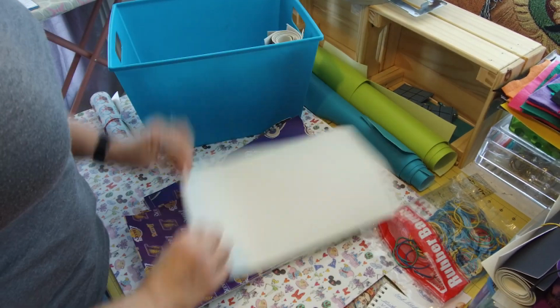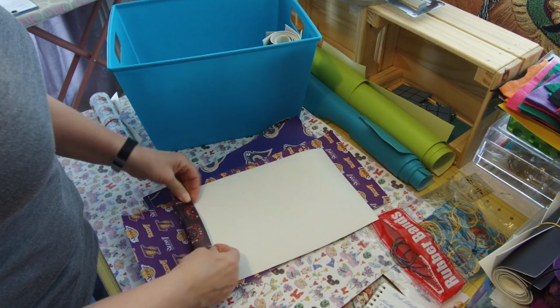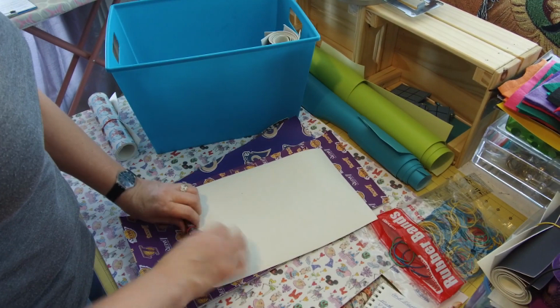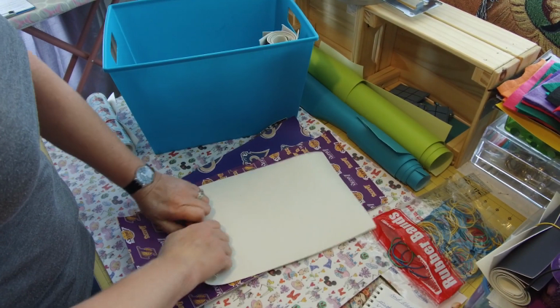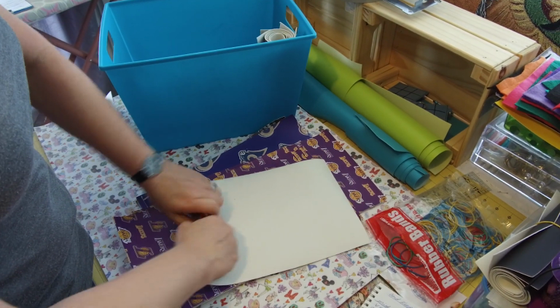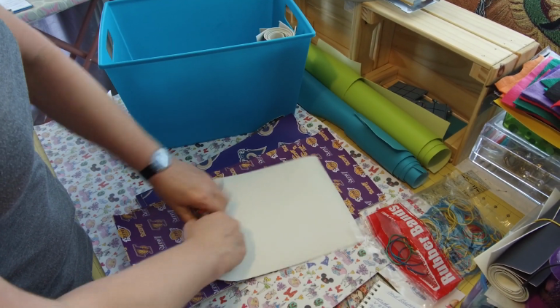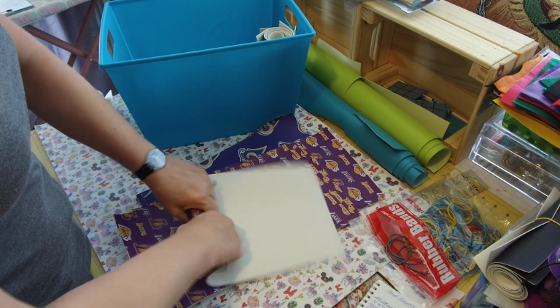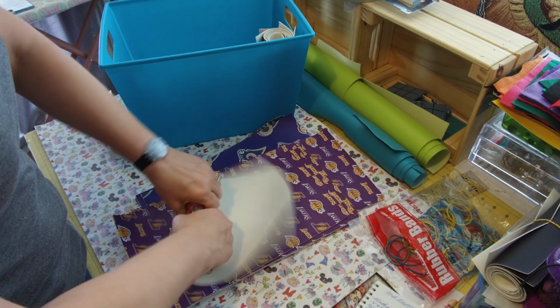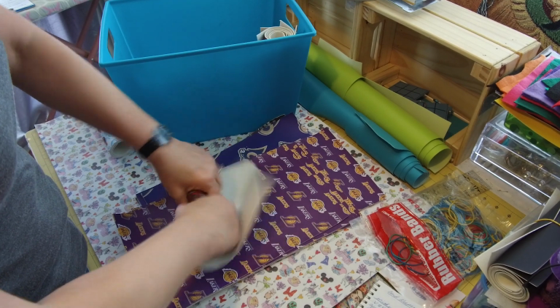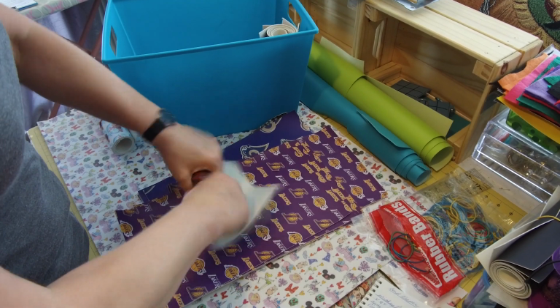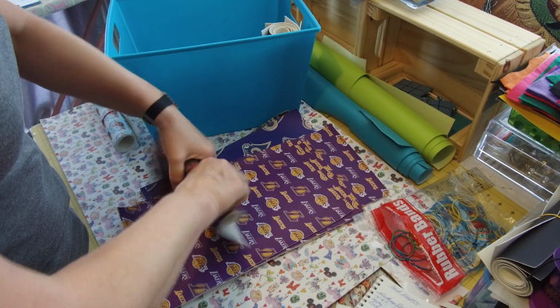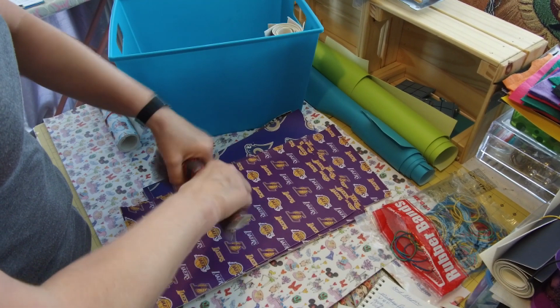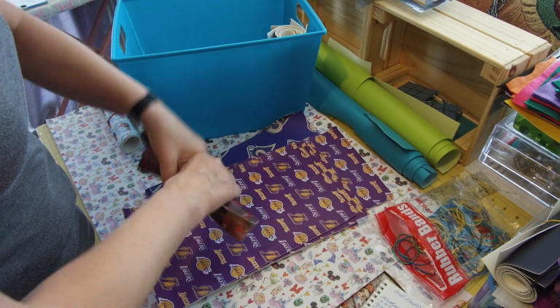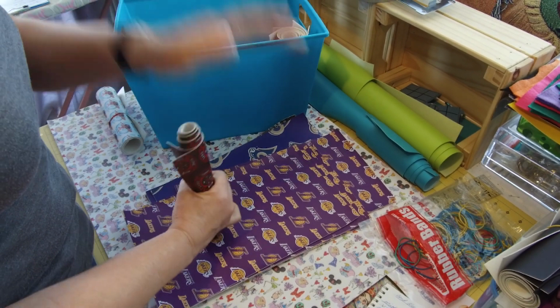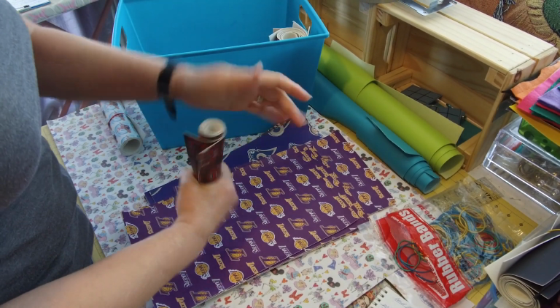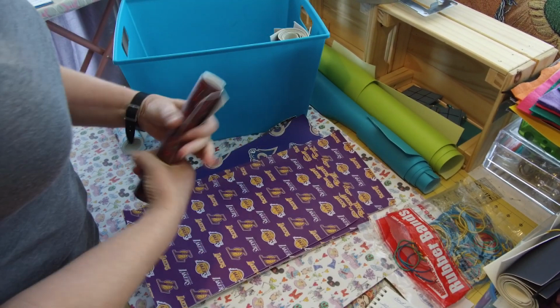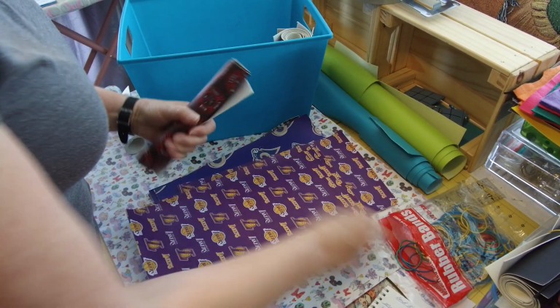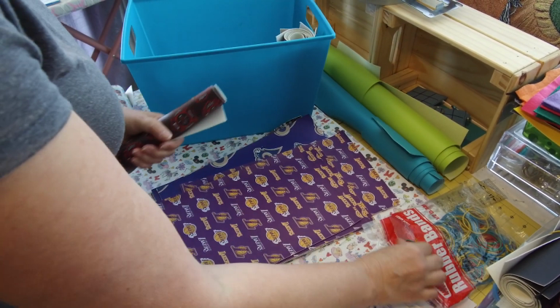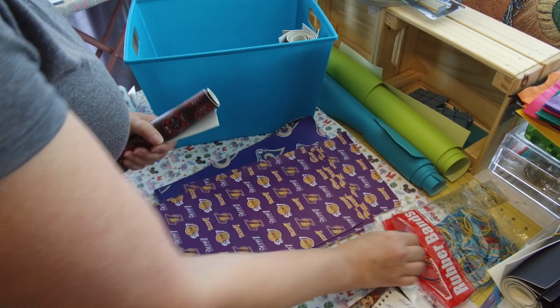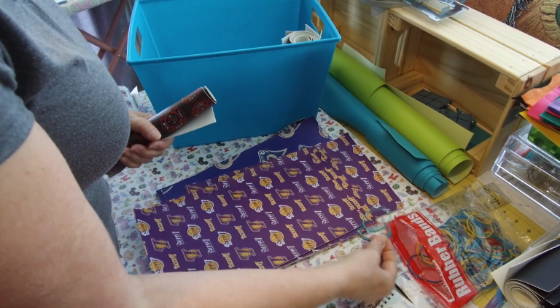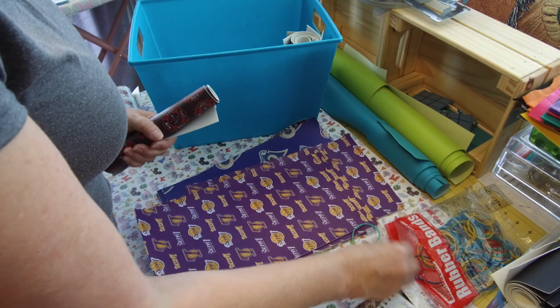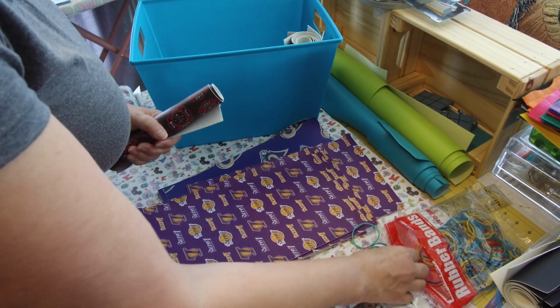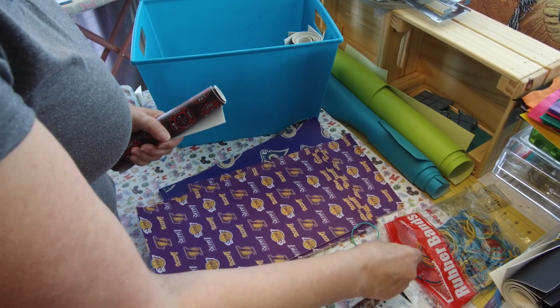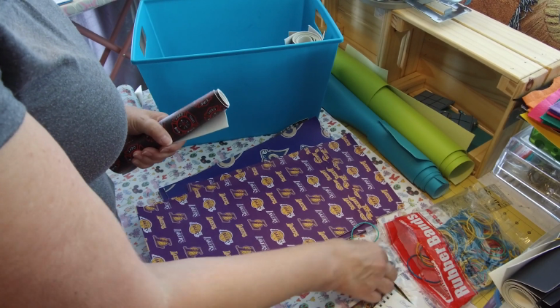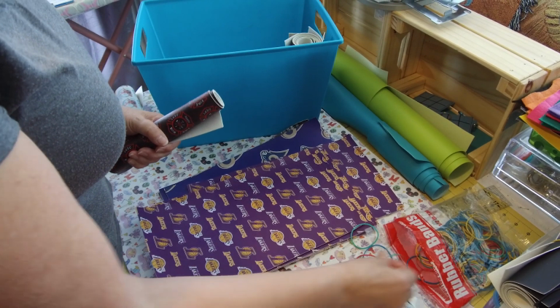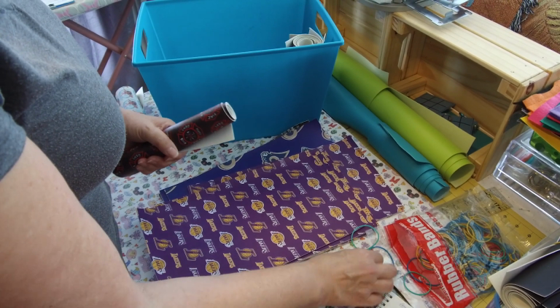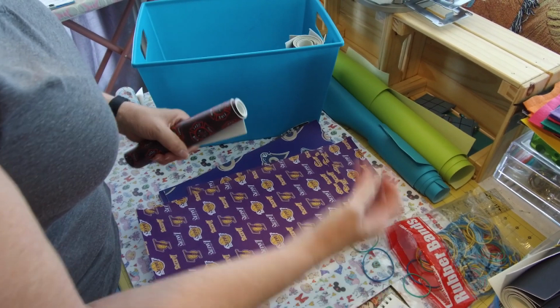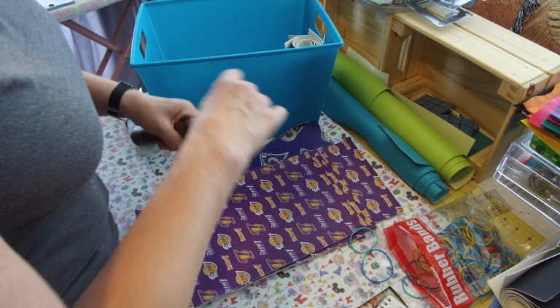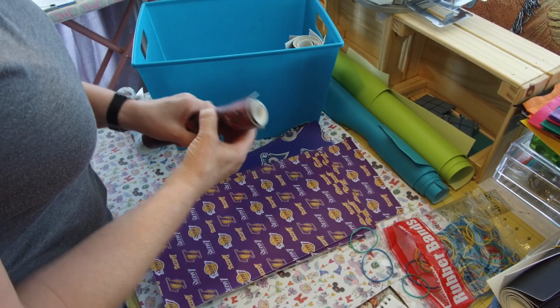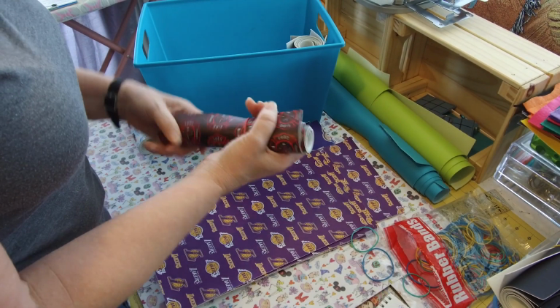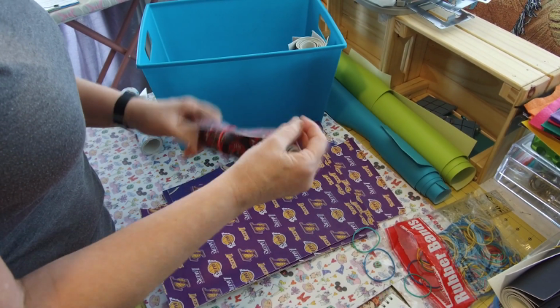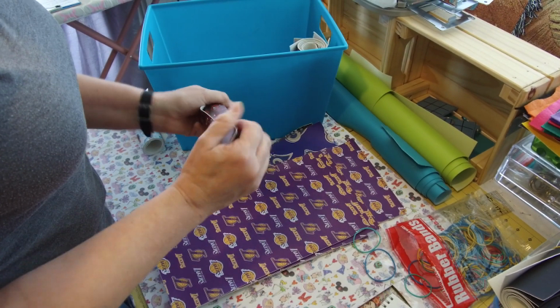Roll it up with the design on the outside, put a rubber band around it. I just bought a cheap bag of rubber bands from the dollar store — they don't have to be anything very expensive.